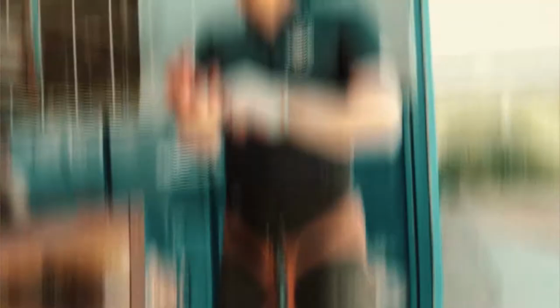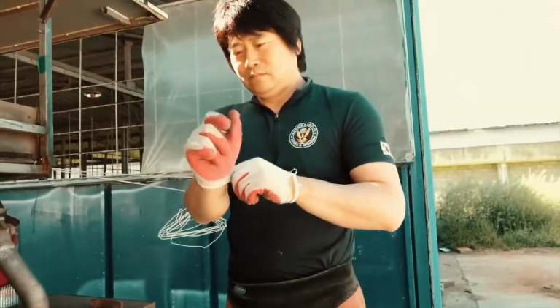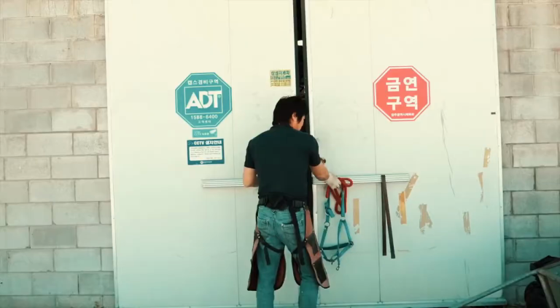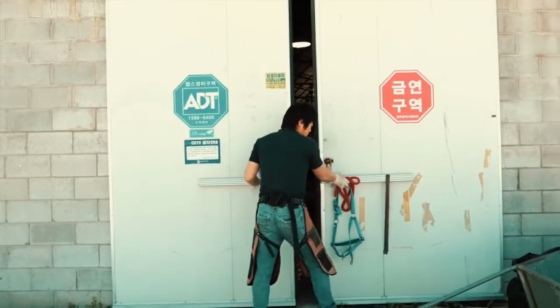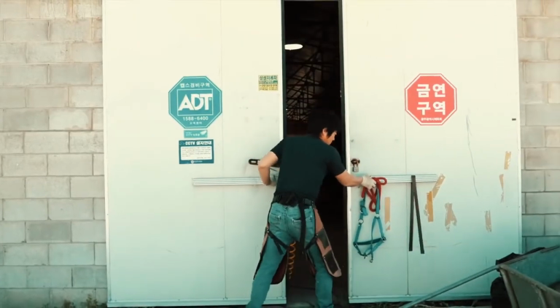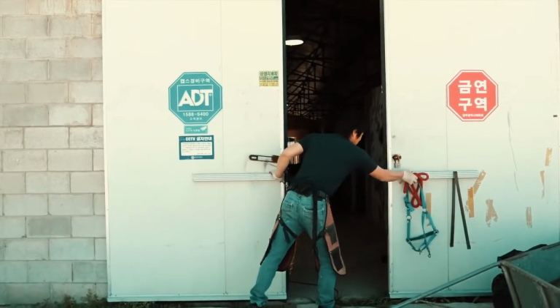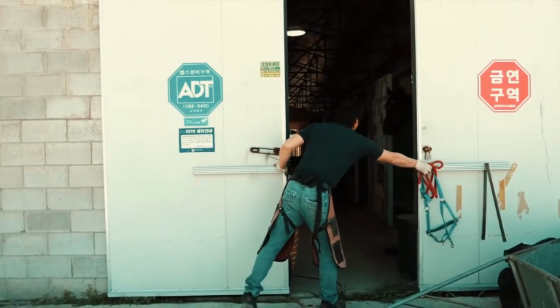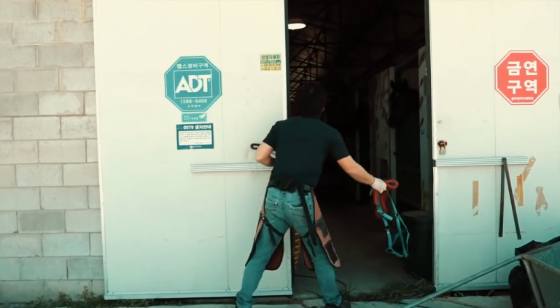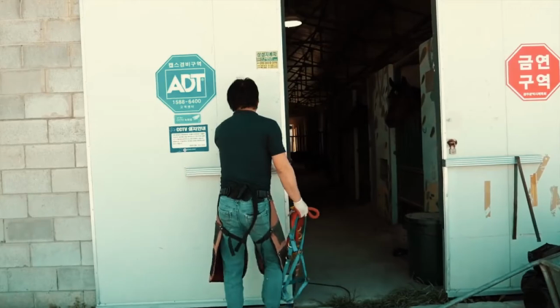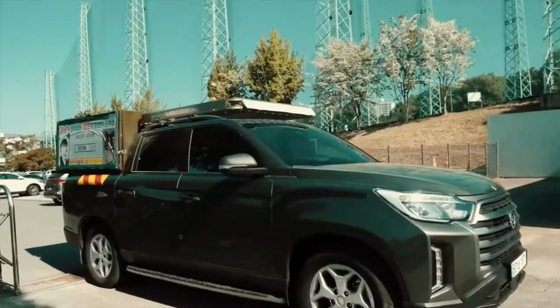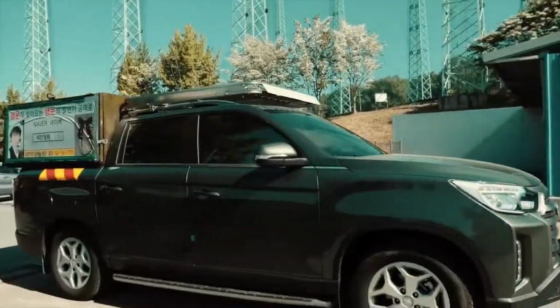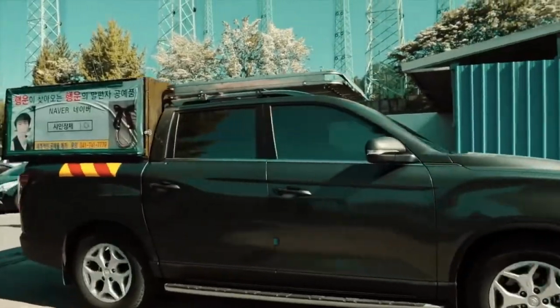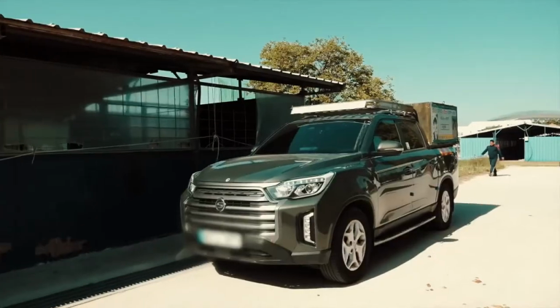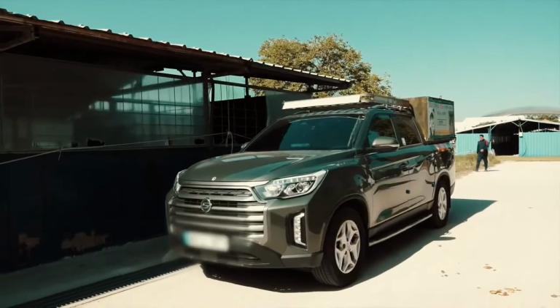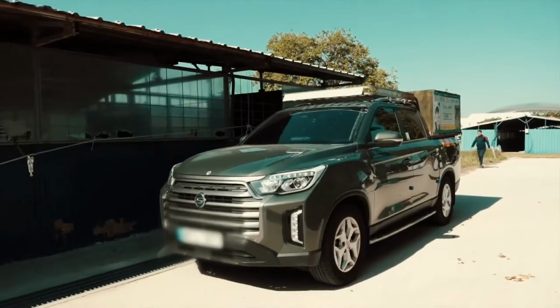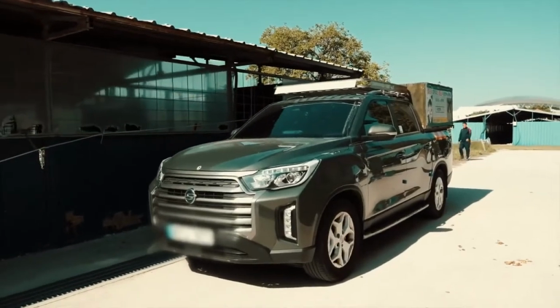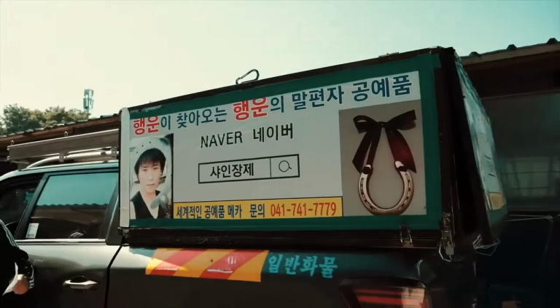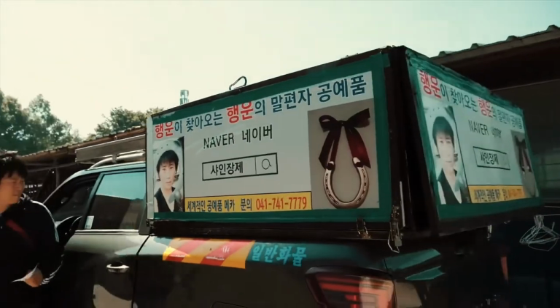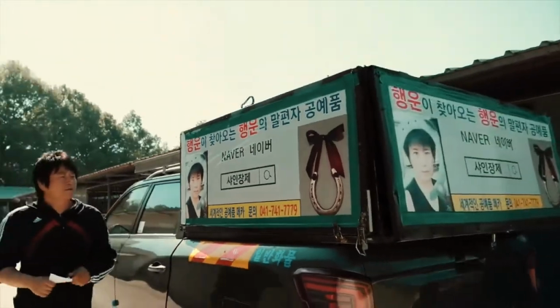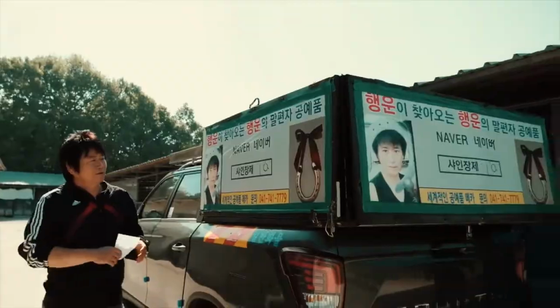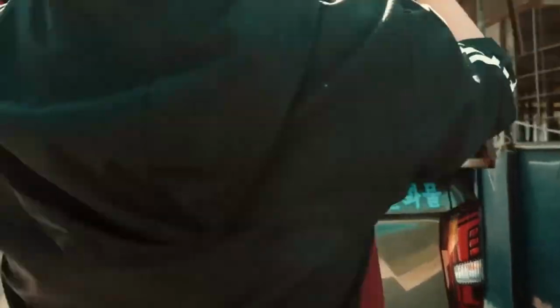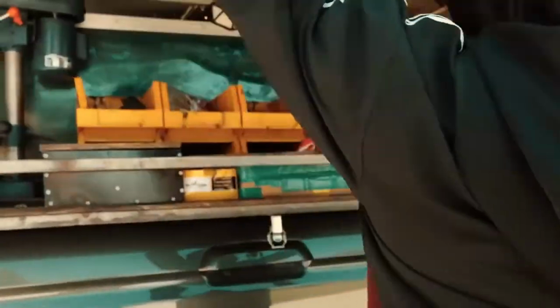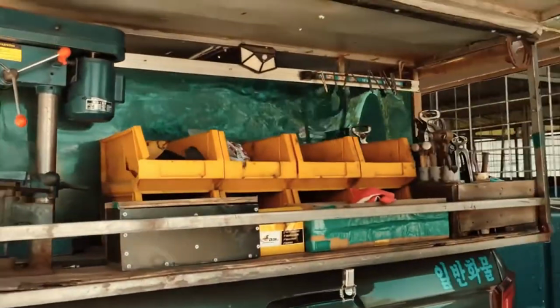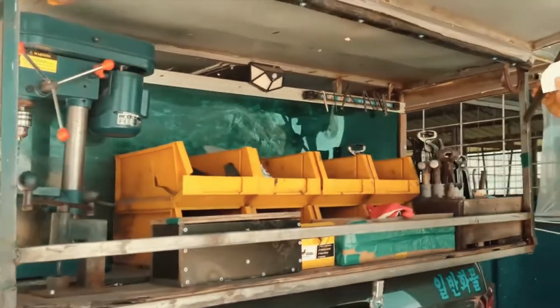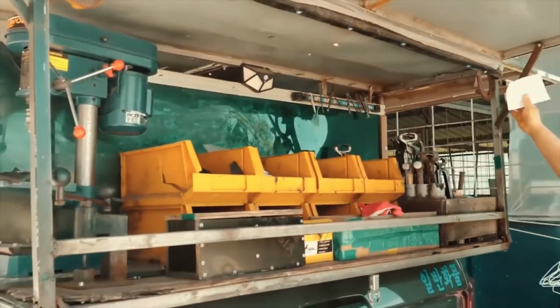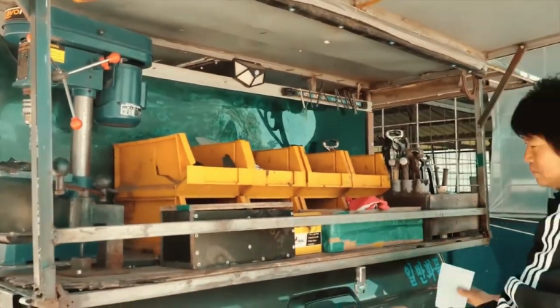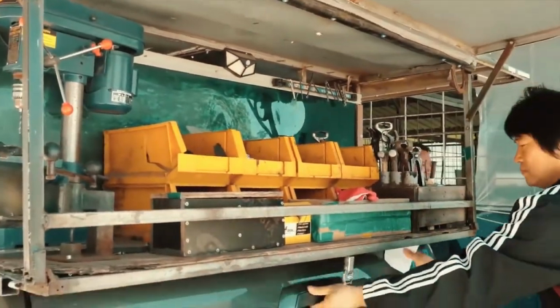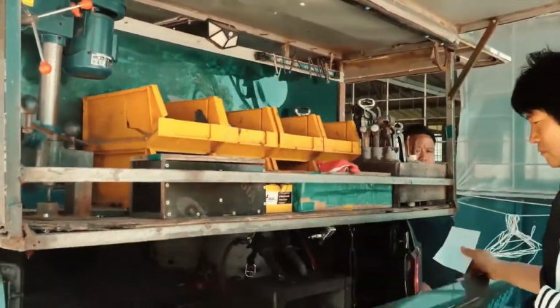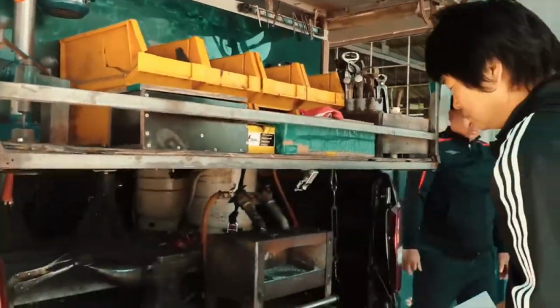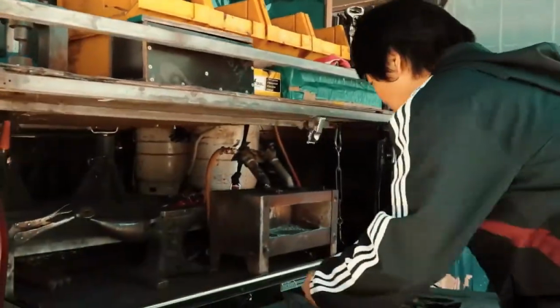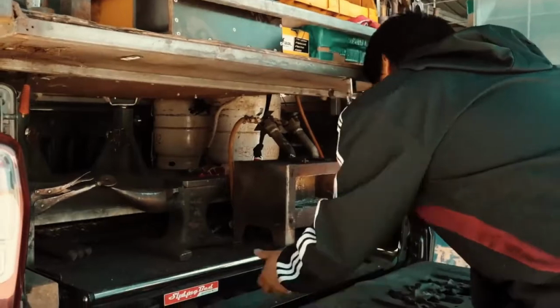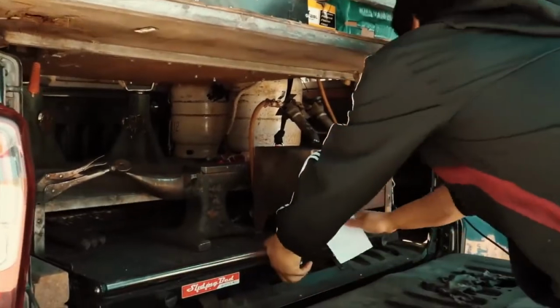This is a process that is not done by just anybody. To change a horseshoe, you need to call a farrier, a person trained explicitly for this. A farrier, or farriers if there are many, will come with all the necessary tools for this process.